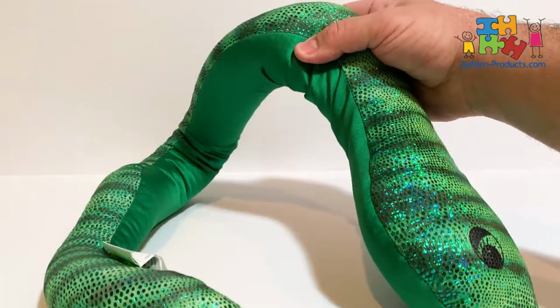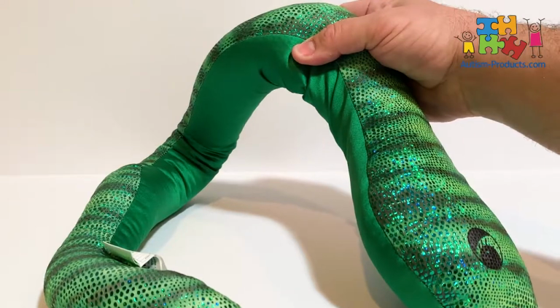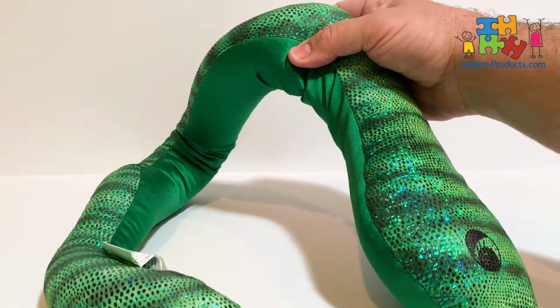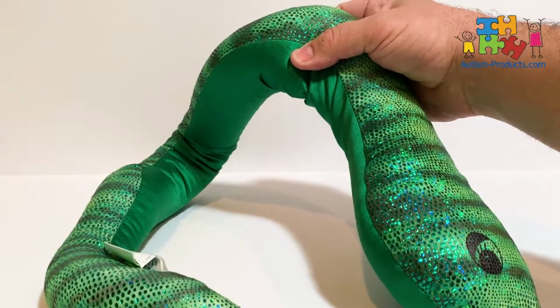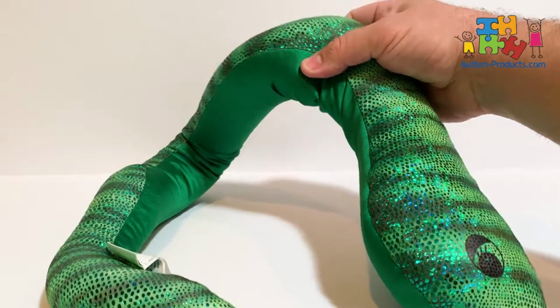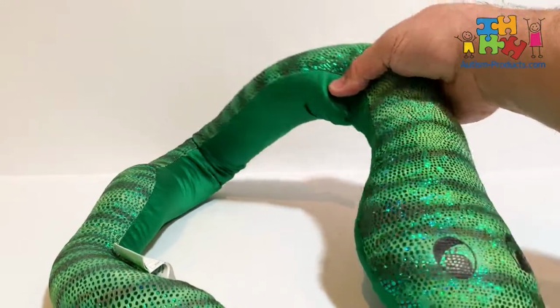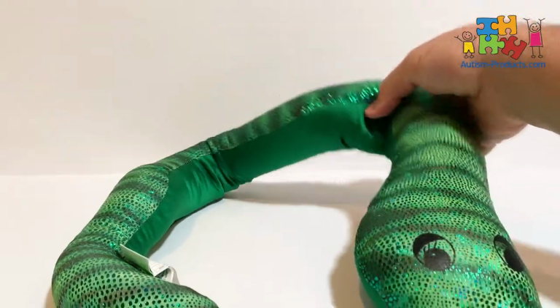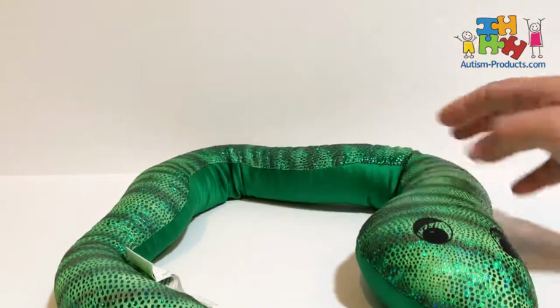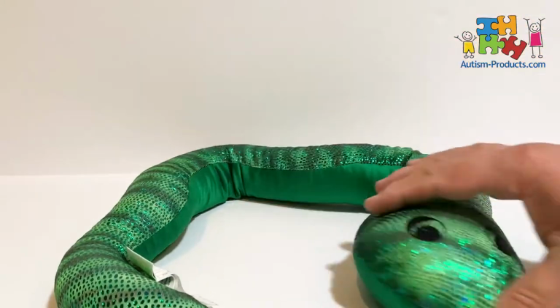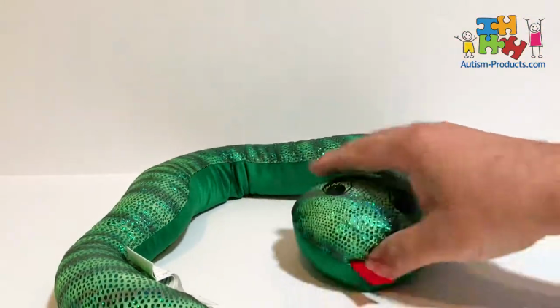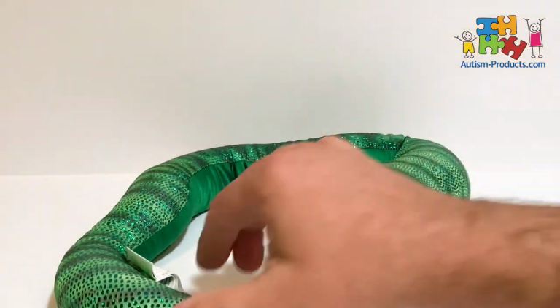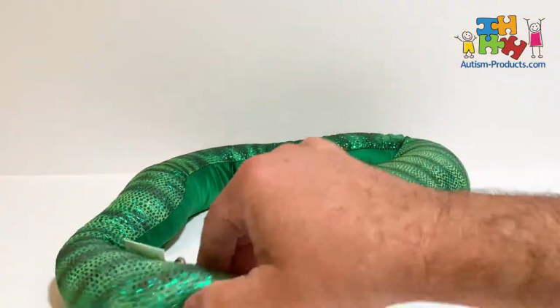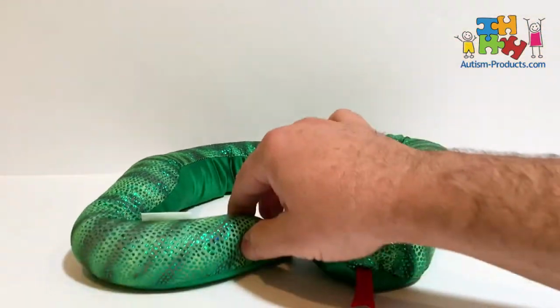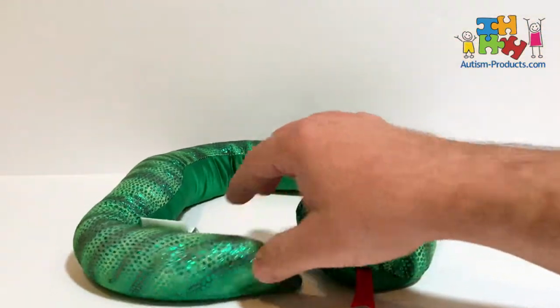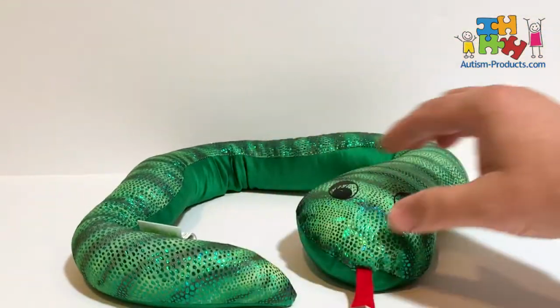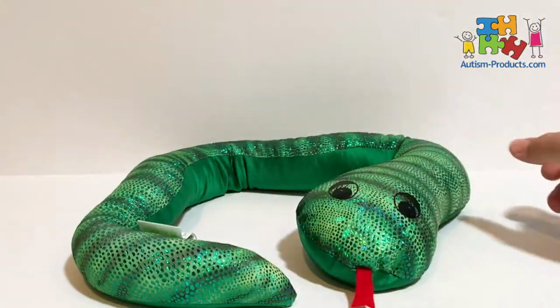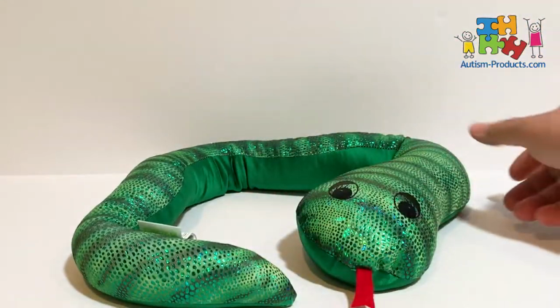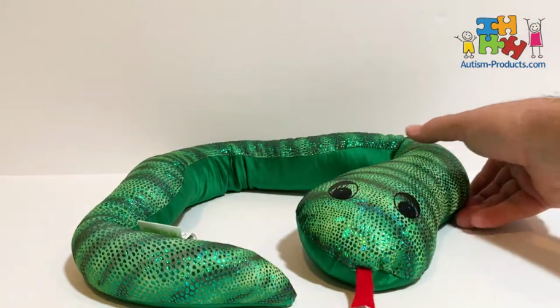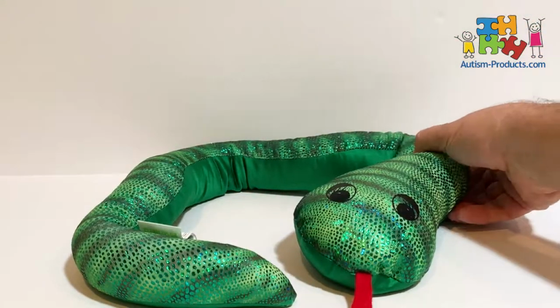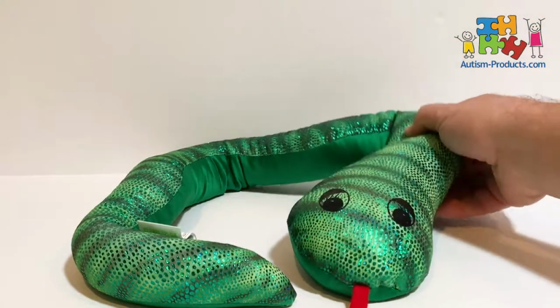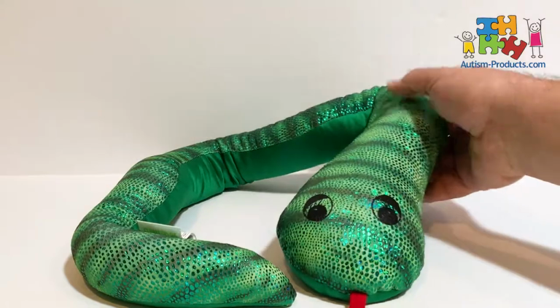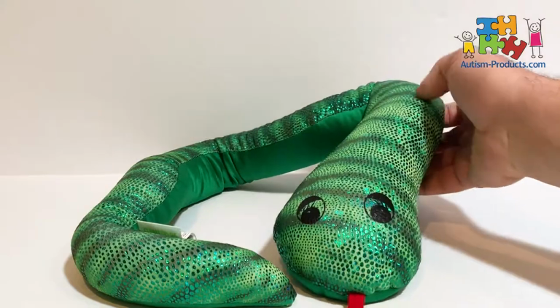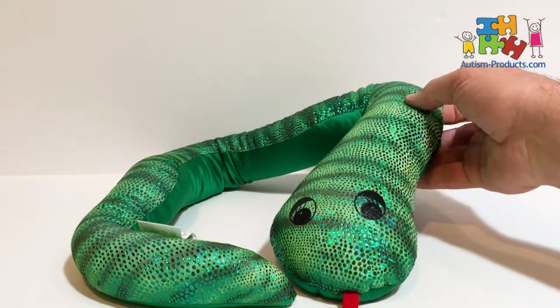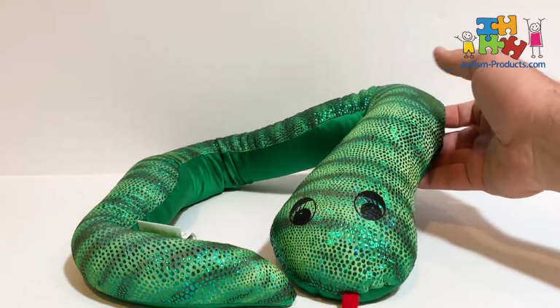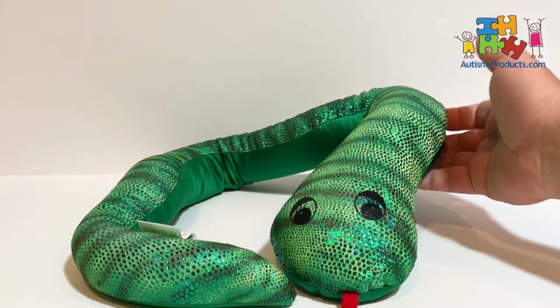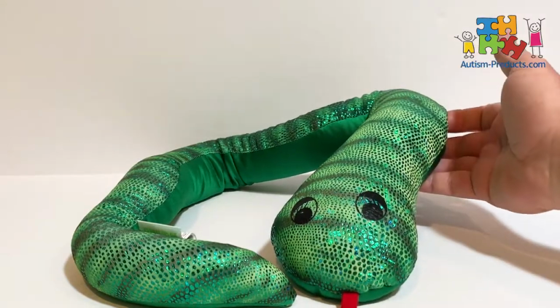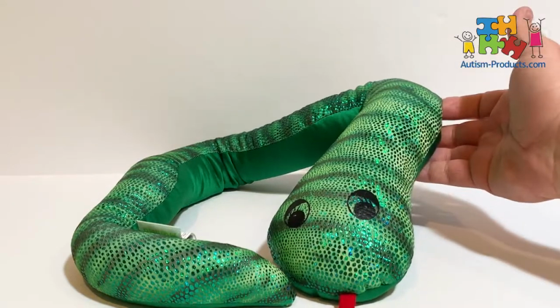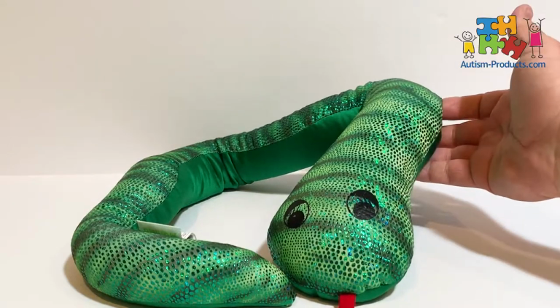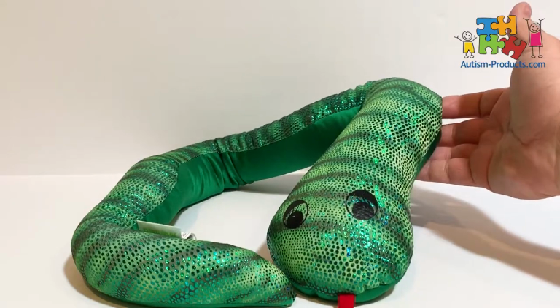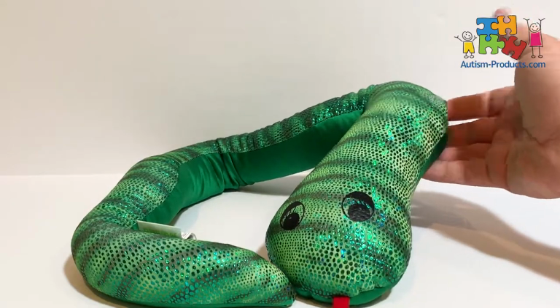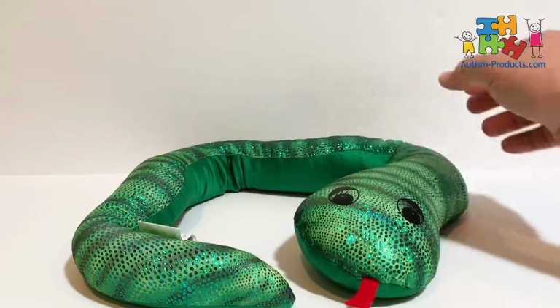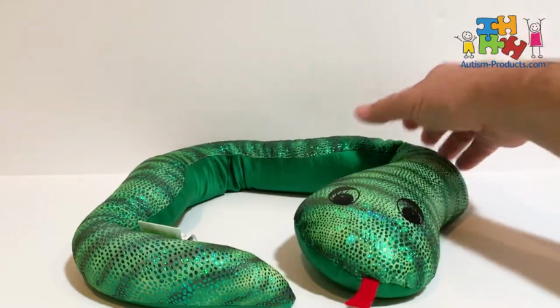This fun and useful toy can be found at AutismProducts.com. Just search for Manimo Snake — M-A-N-I-M-O.